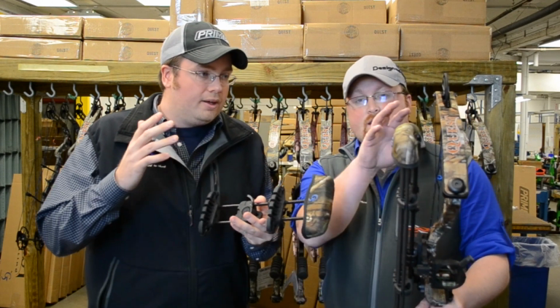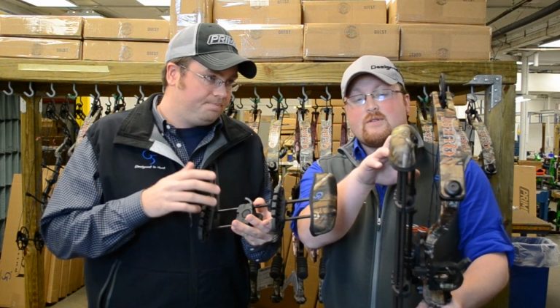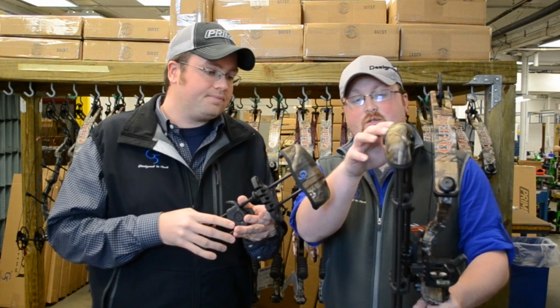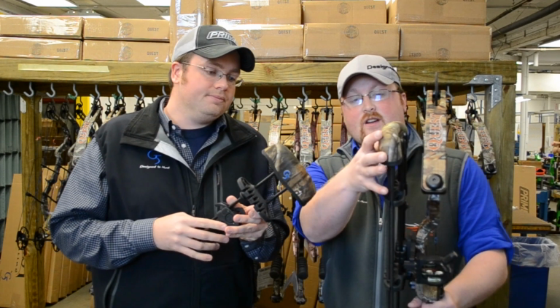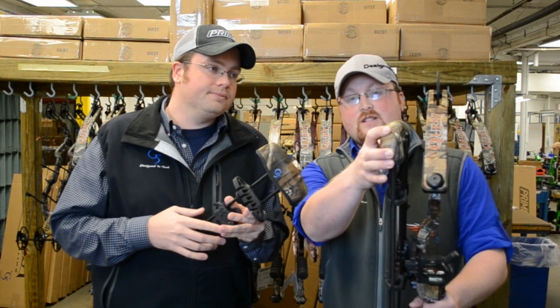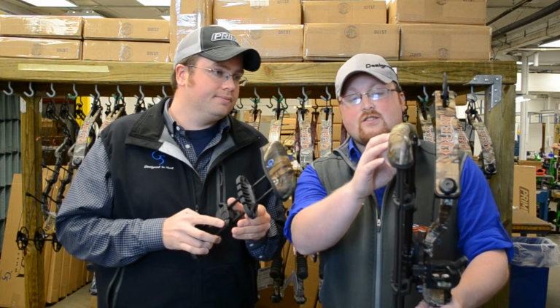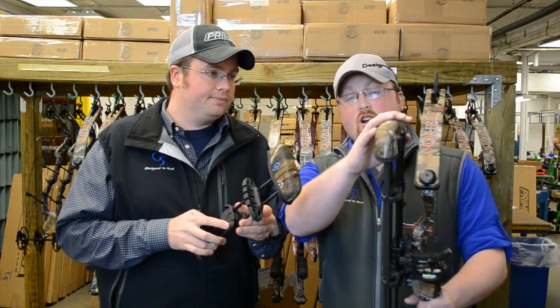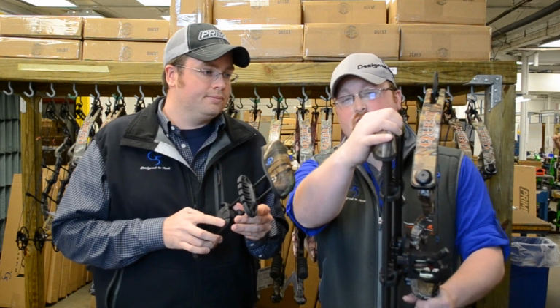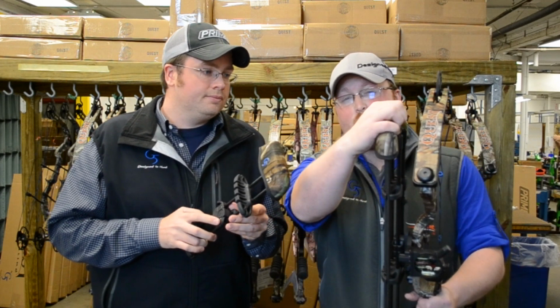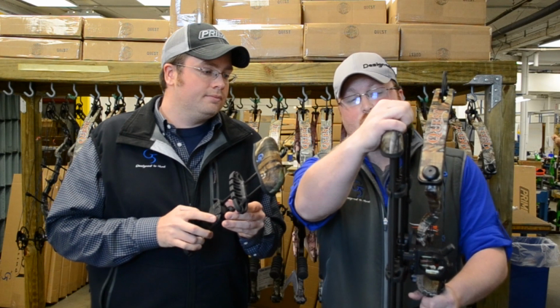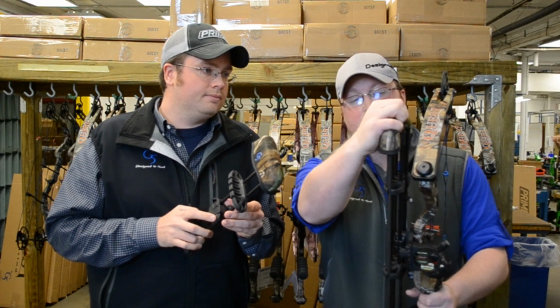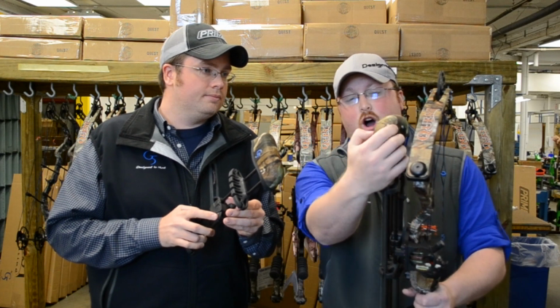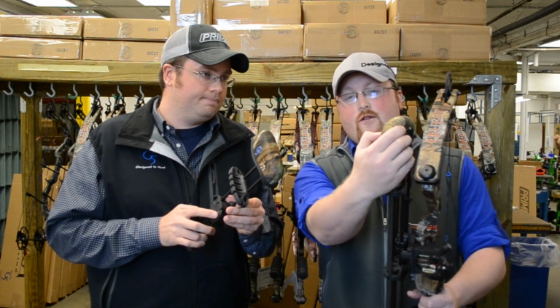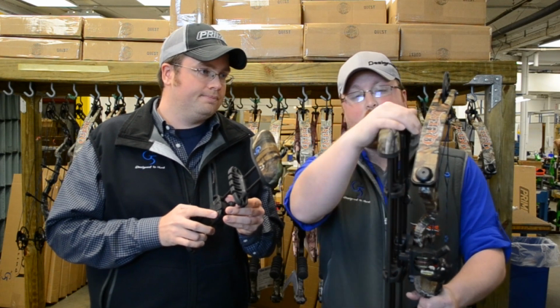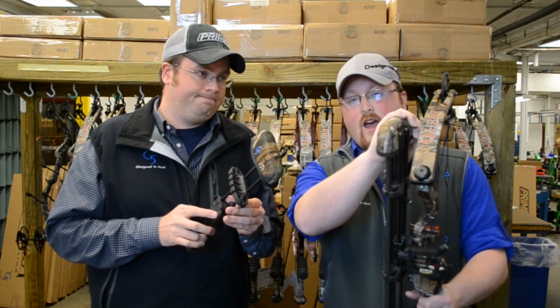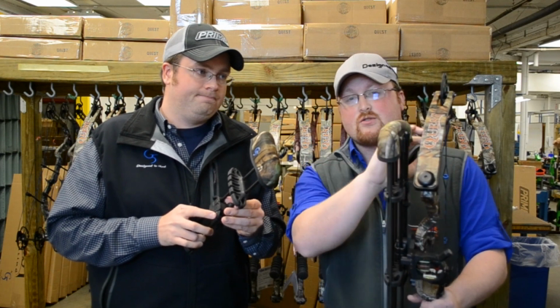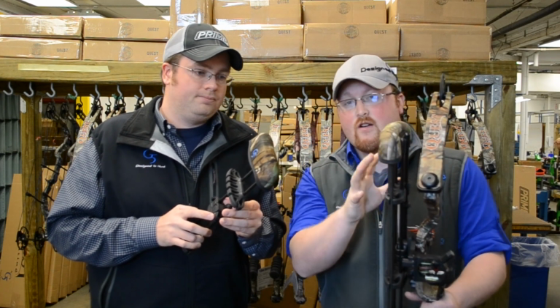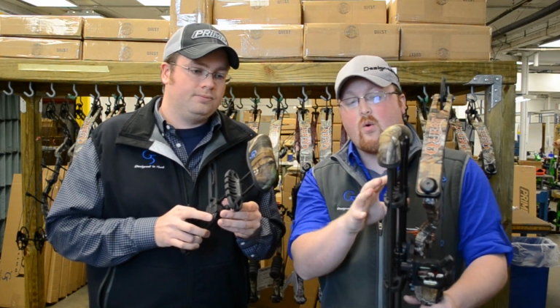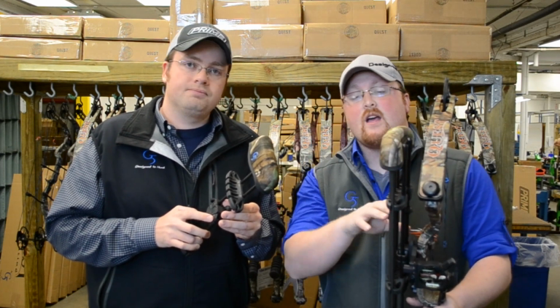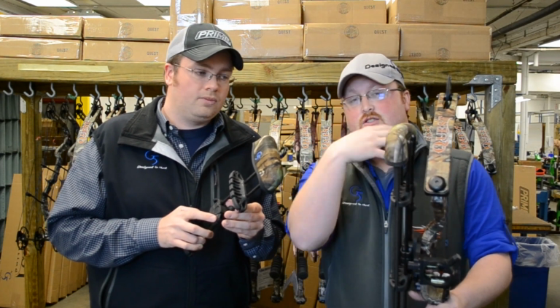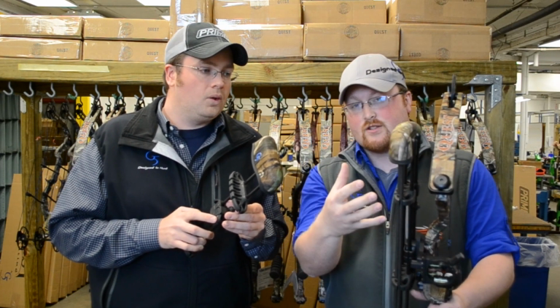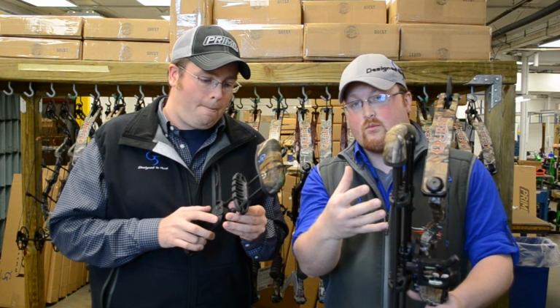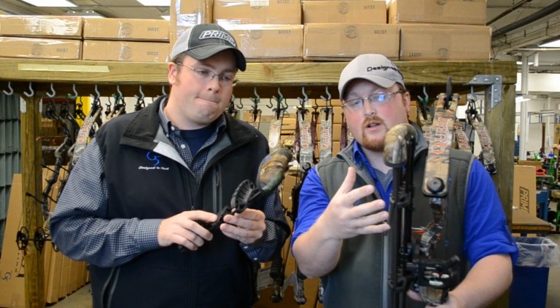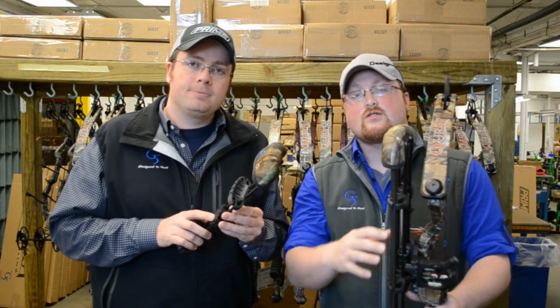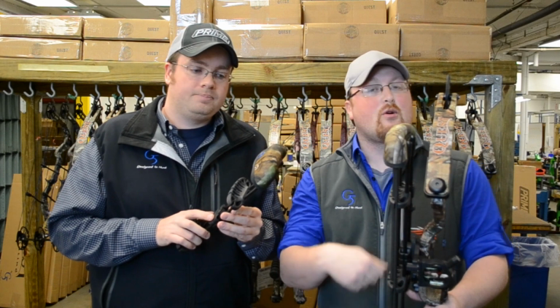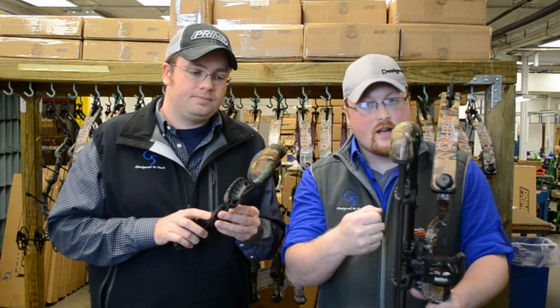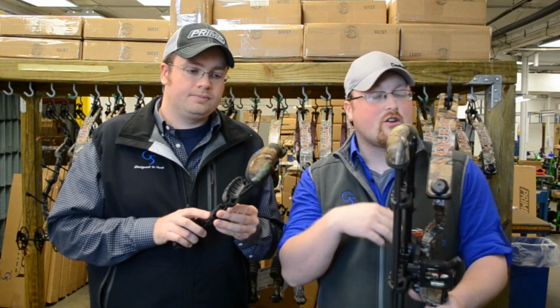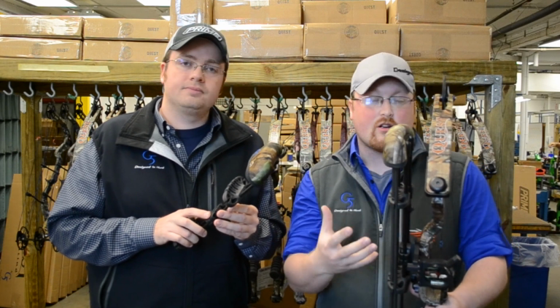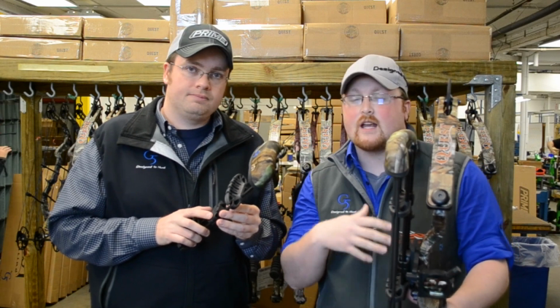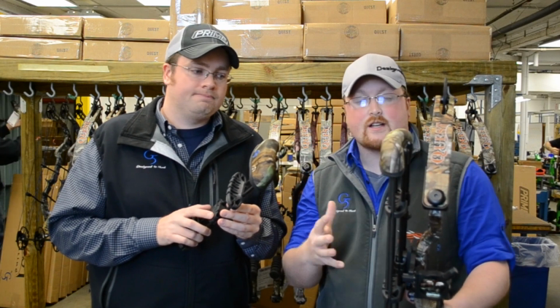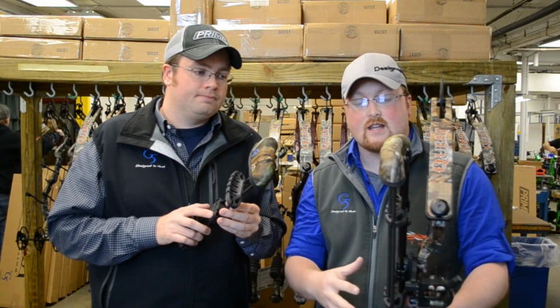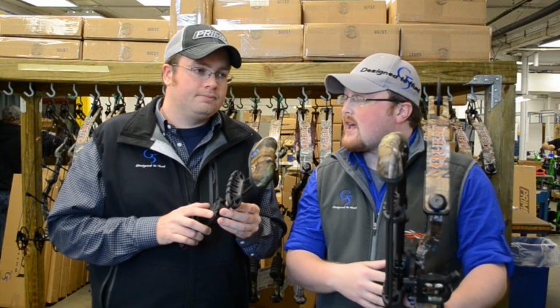The top is also a different kind of material called exo-foam material, which is actually a hard foam covered in fabric, so it's very, very quiet. The internal is rubber lined, so when you put your broadheads in there, you're not hearing clanks or clicks or anything like that.